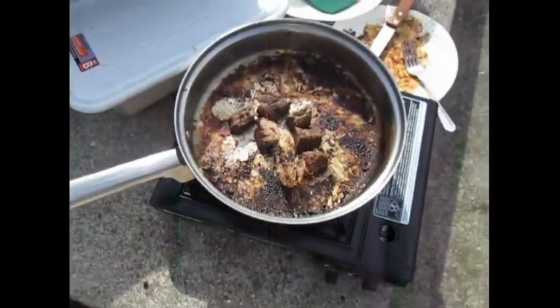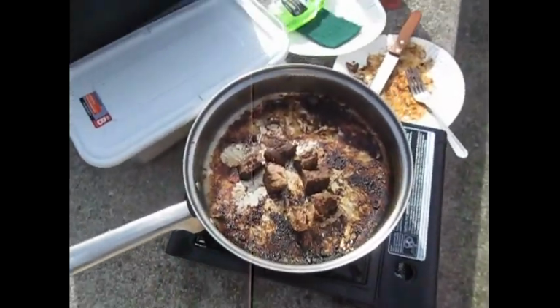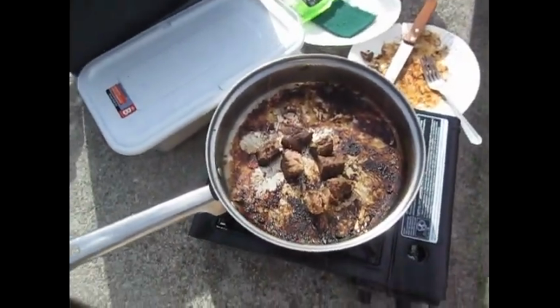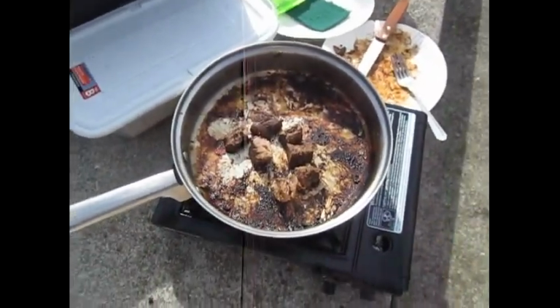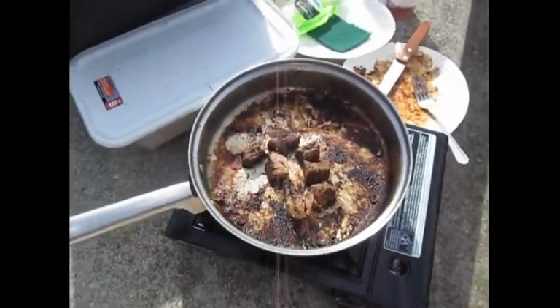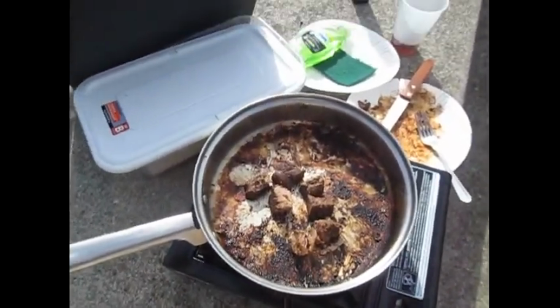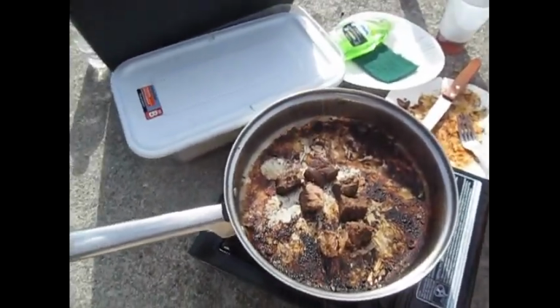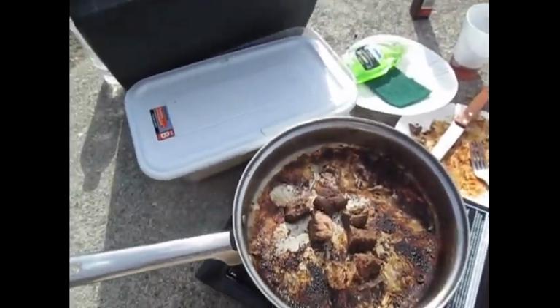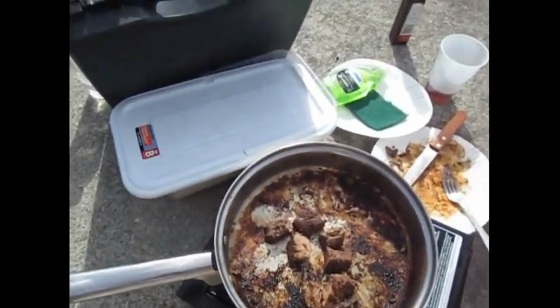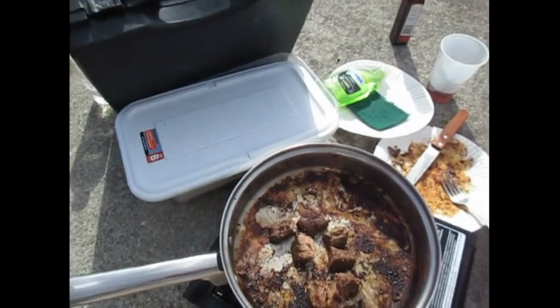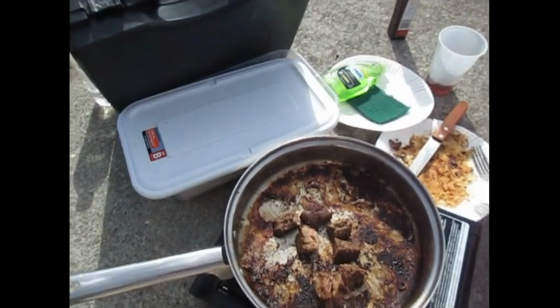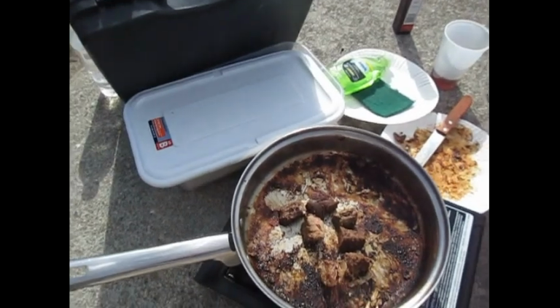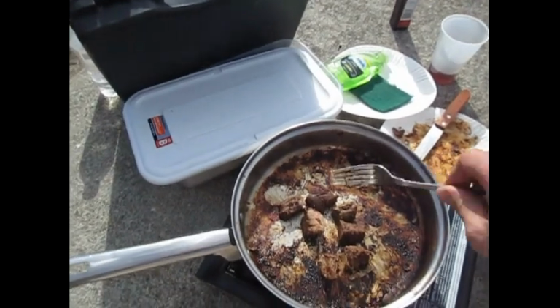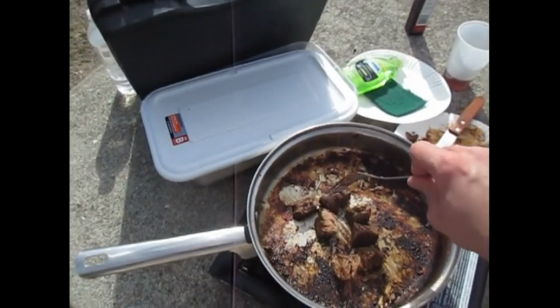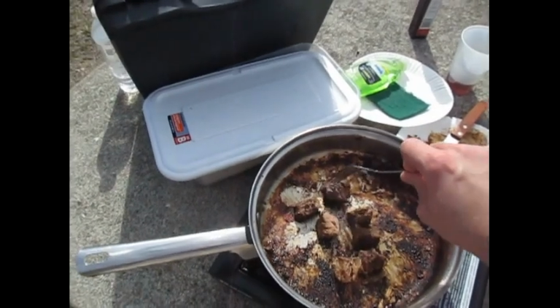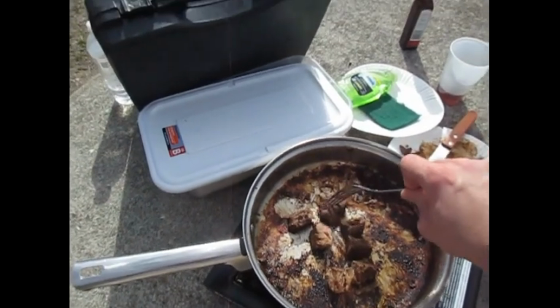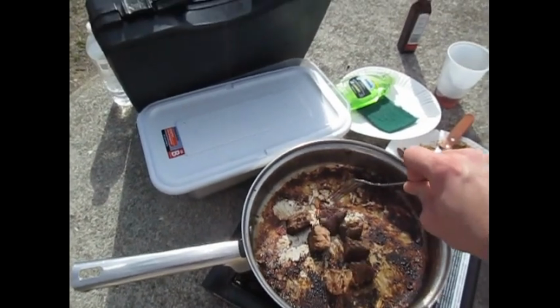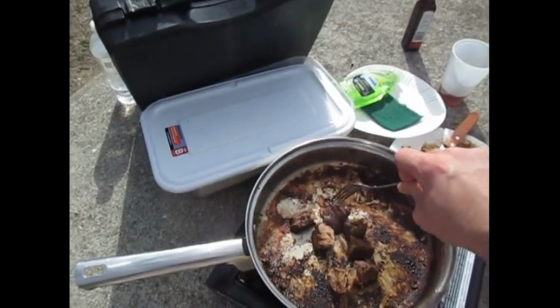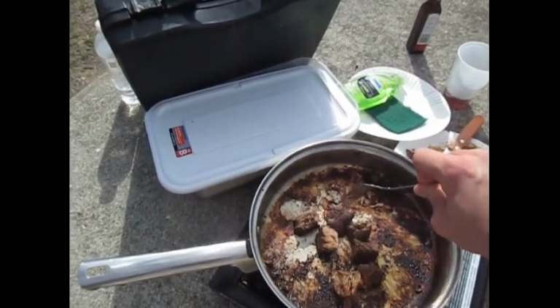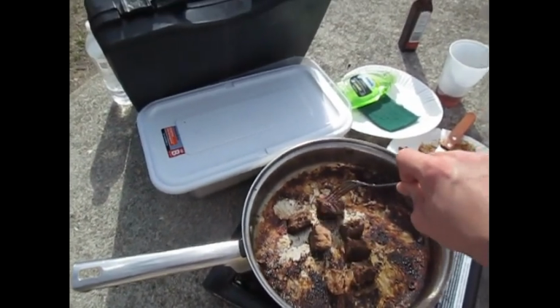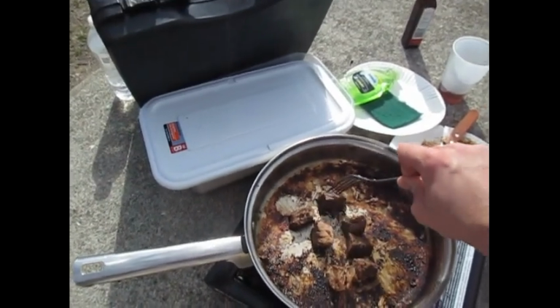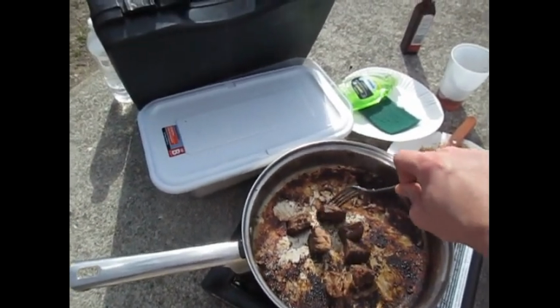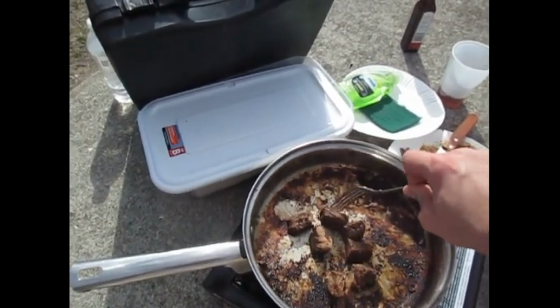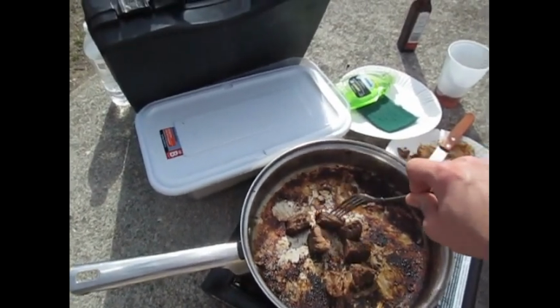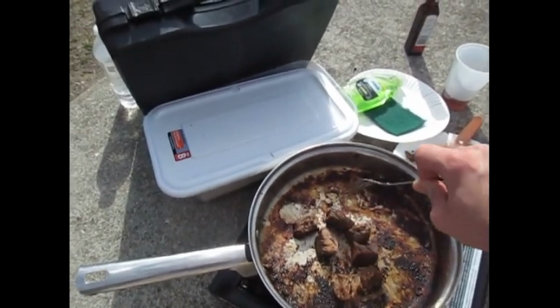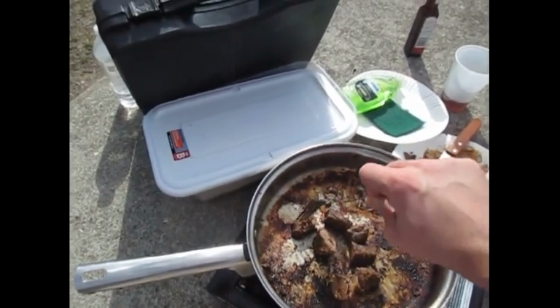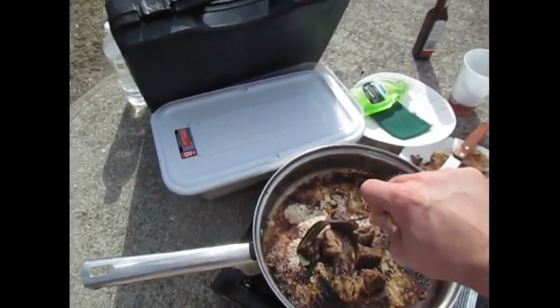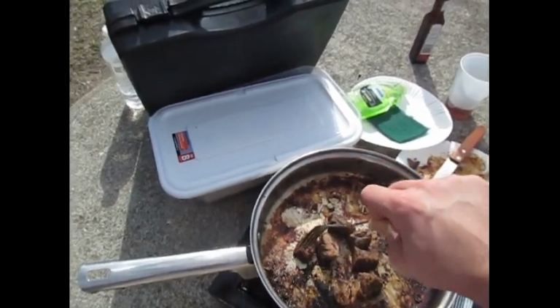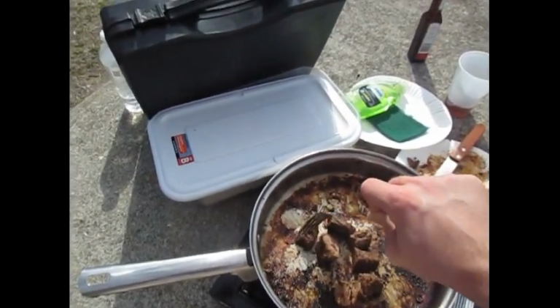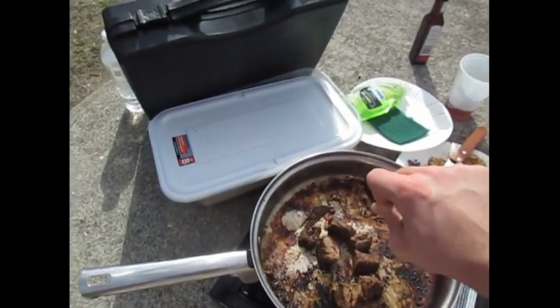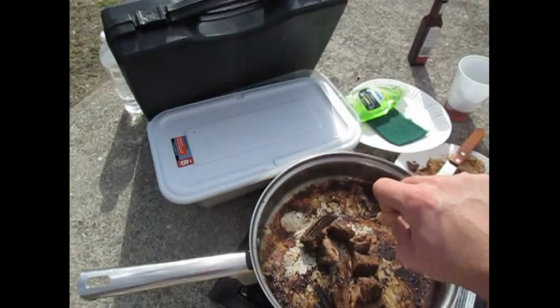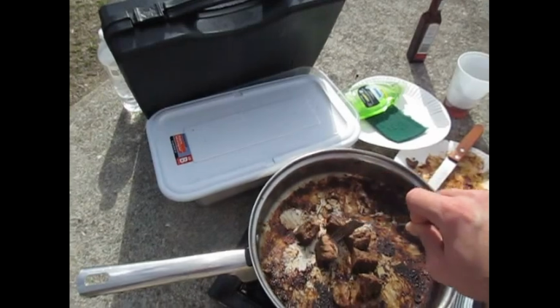Okay guys, so this is what's left as far as my steak. I would have showed you the other part that I had, but this place is too packed today as far as this park, so I don't want to draw too much attention.